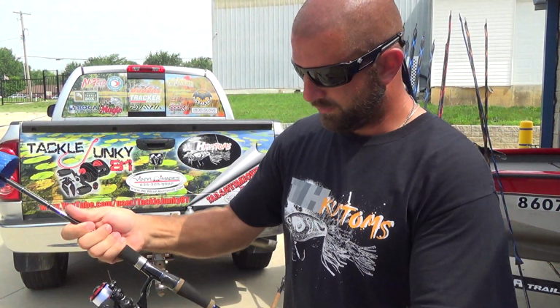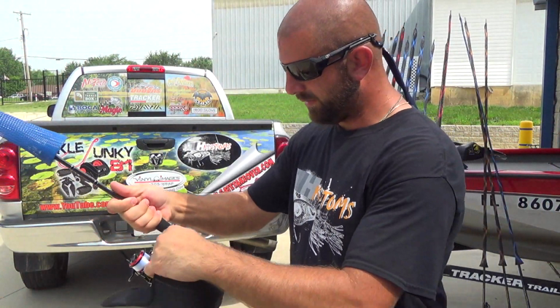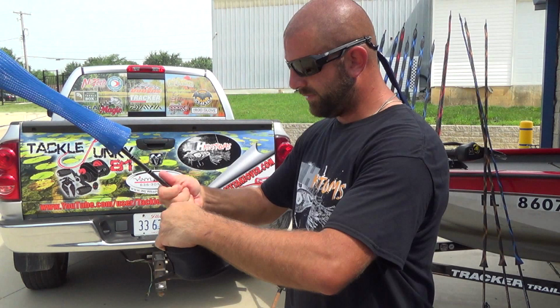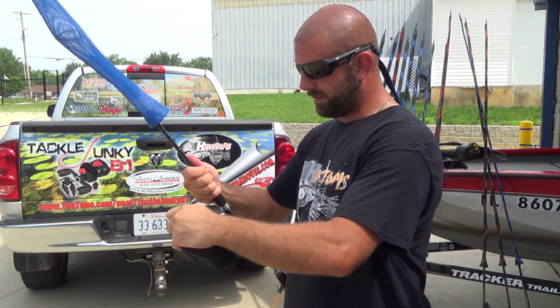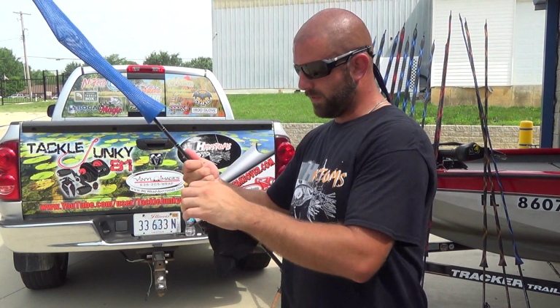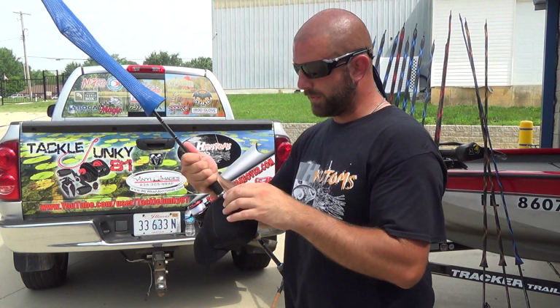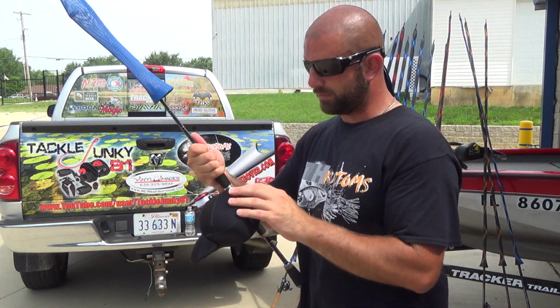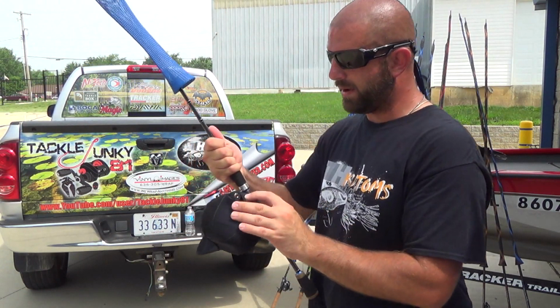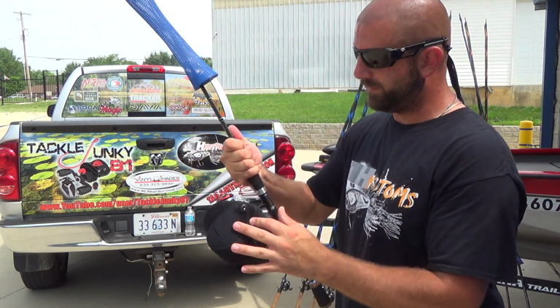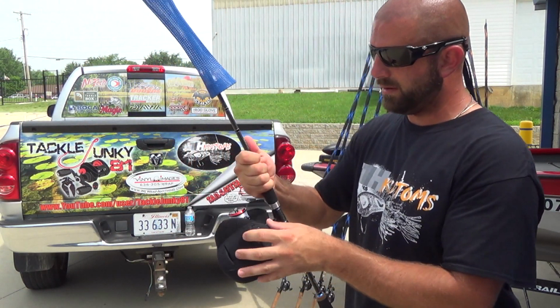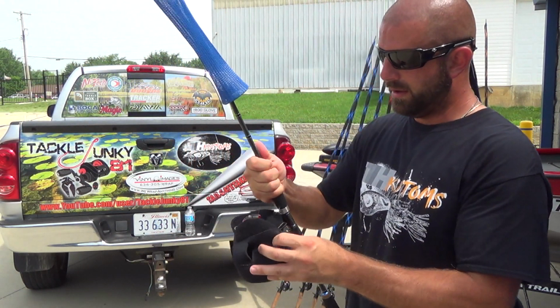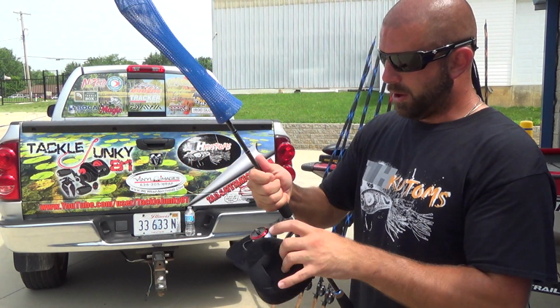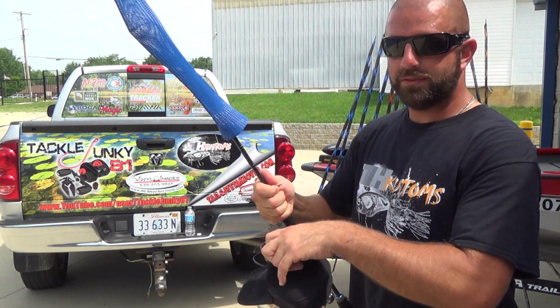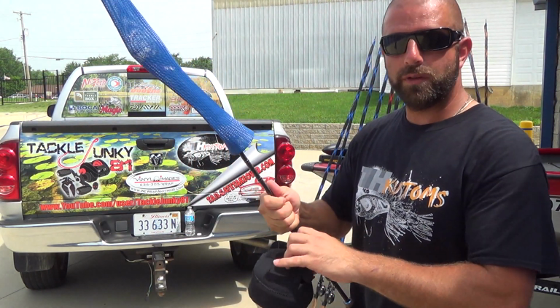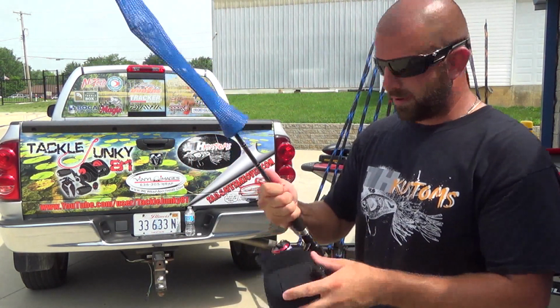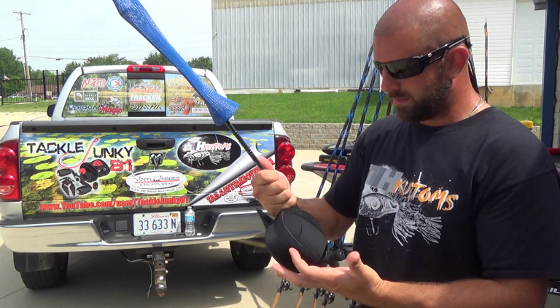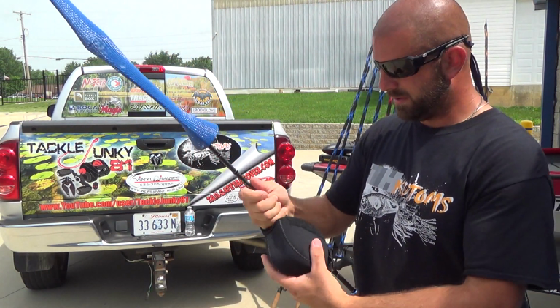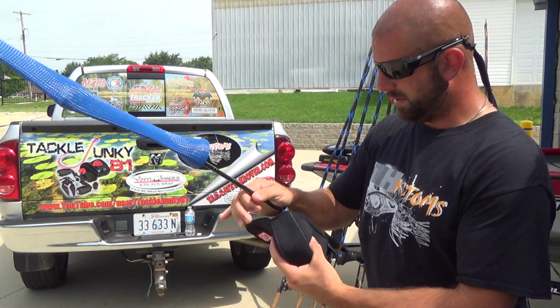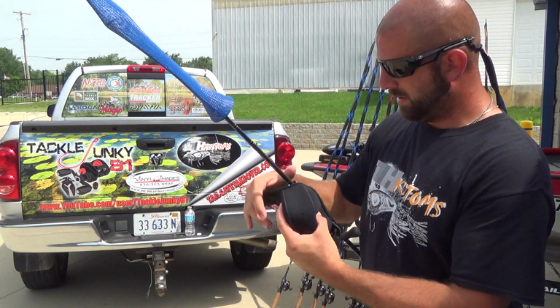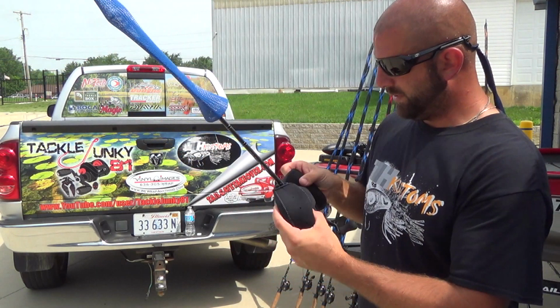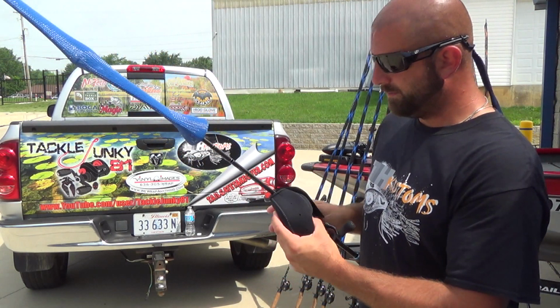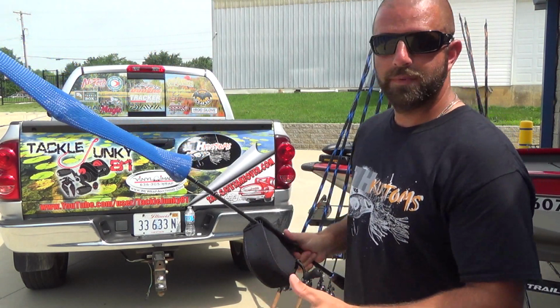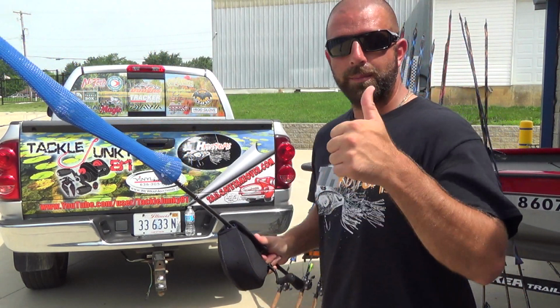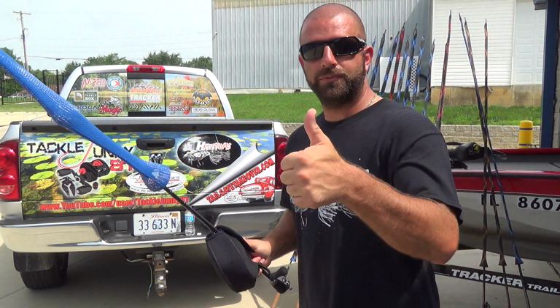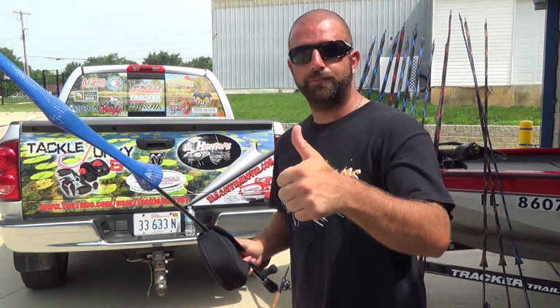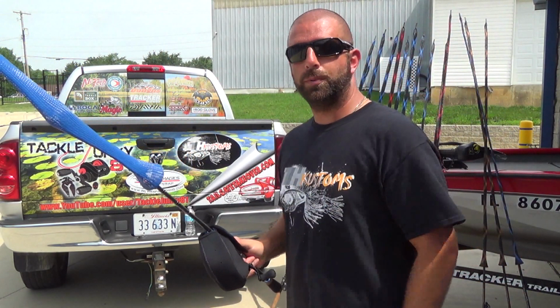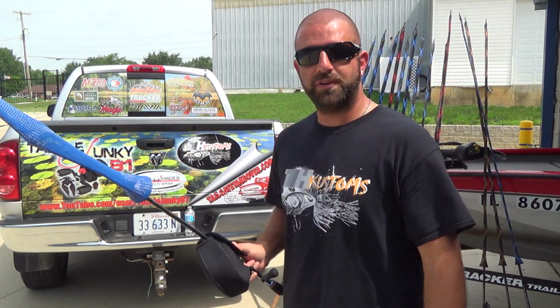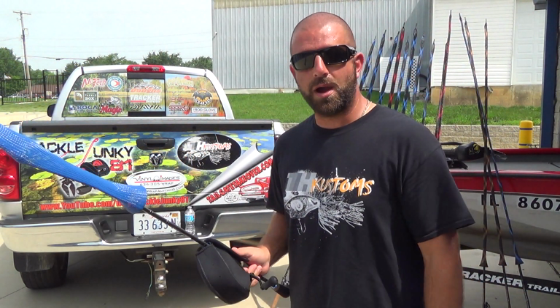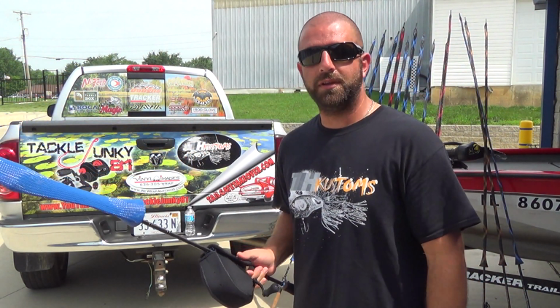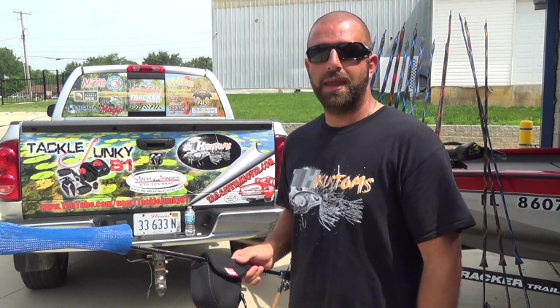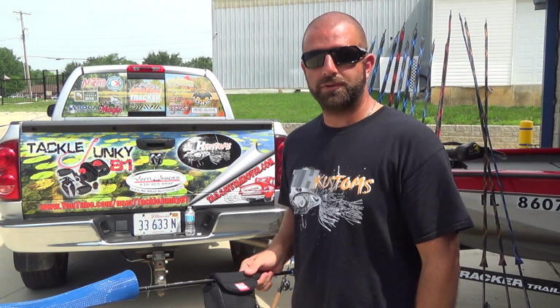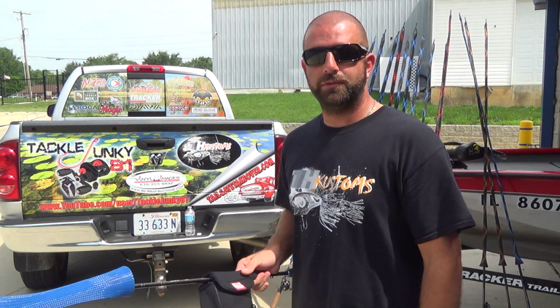So guys, that is it for the rod and reel arsenal 2015. Hope you enjoyed the video — if you did, give me a thumbs up. Really appreciate you guys watching and we'll talk to you soon.